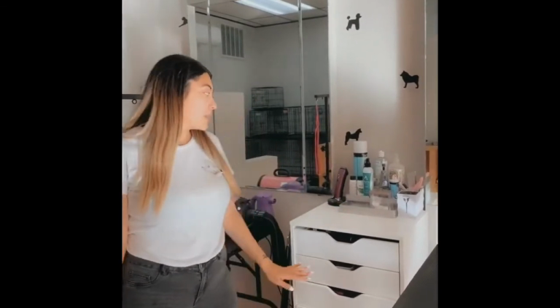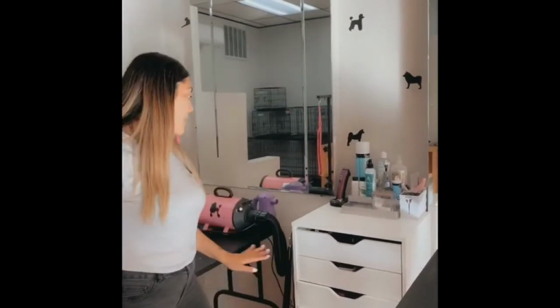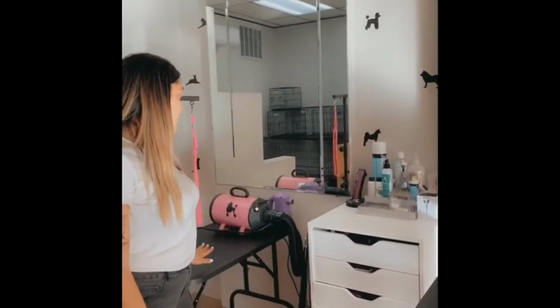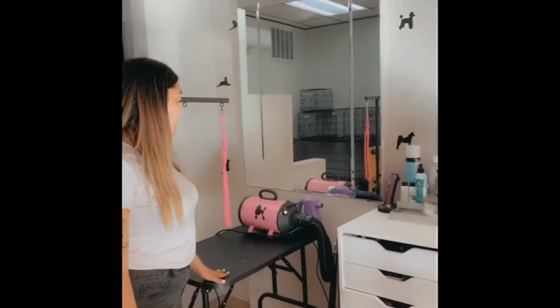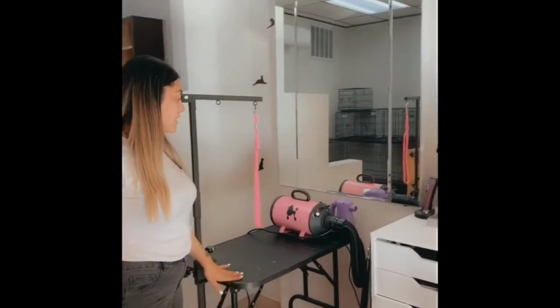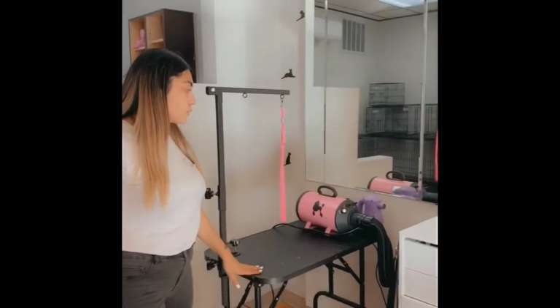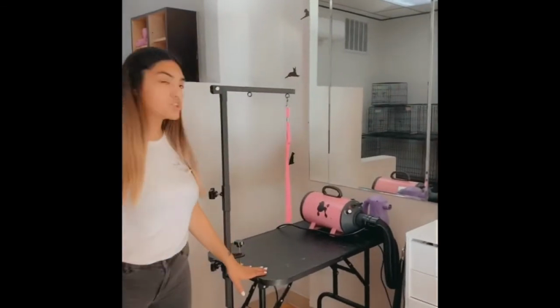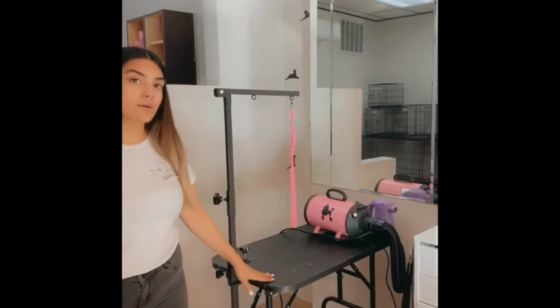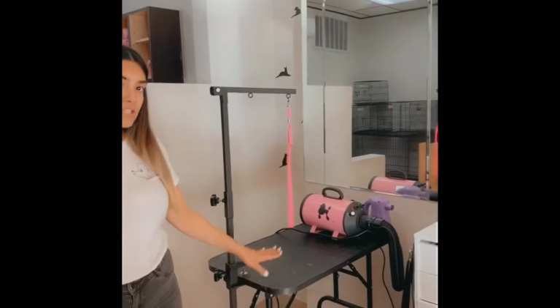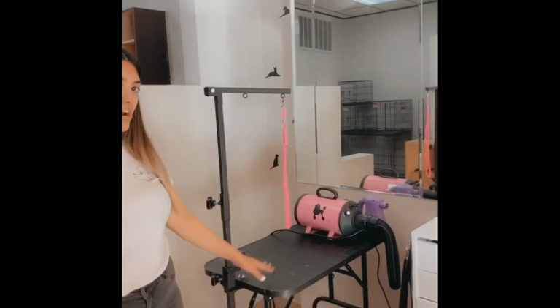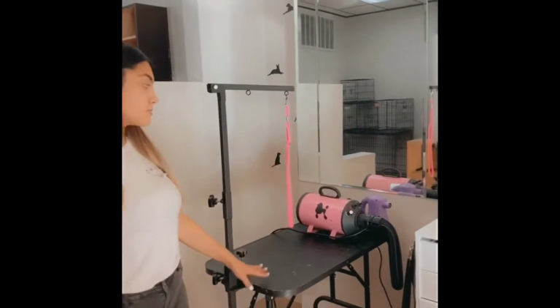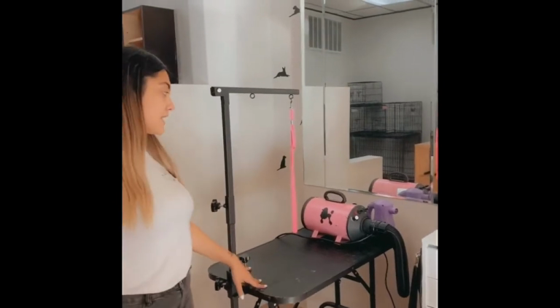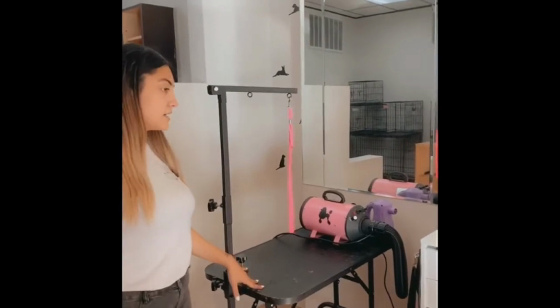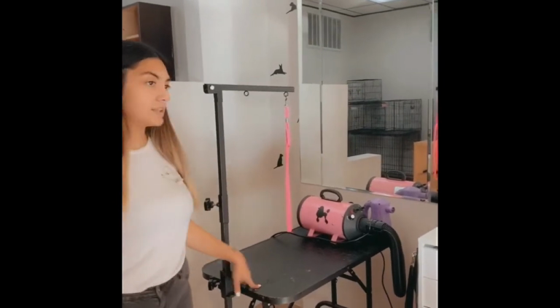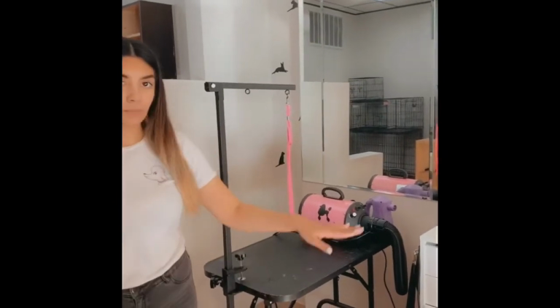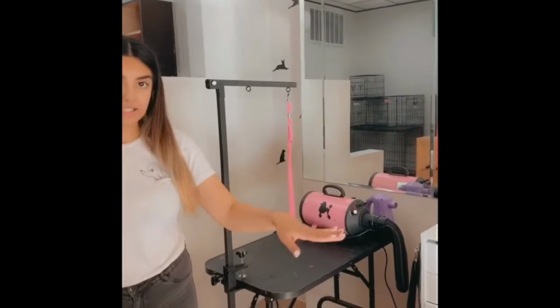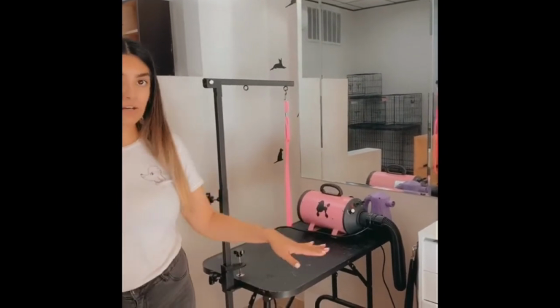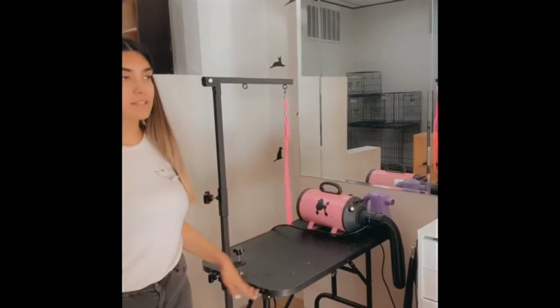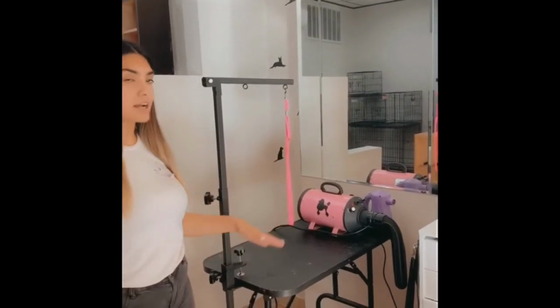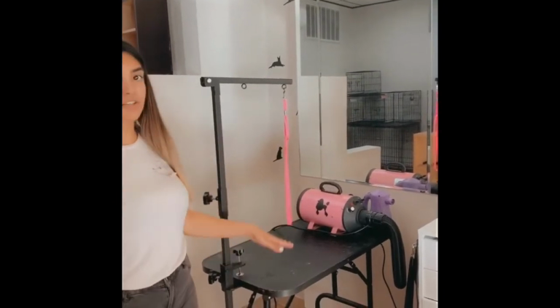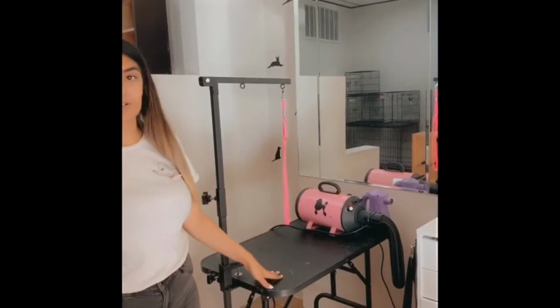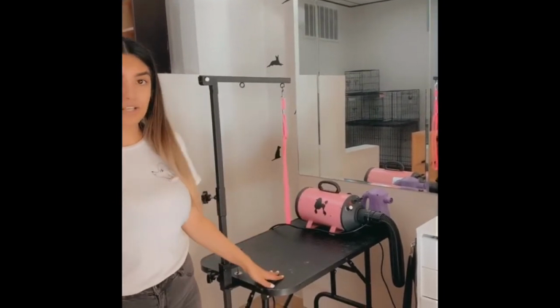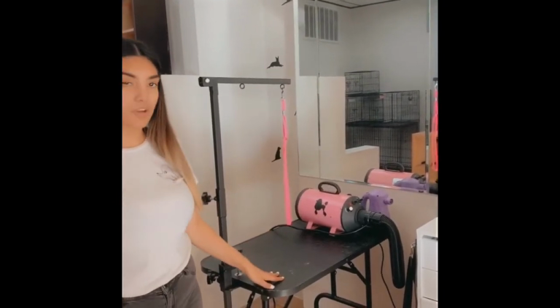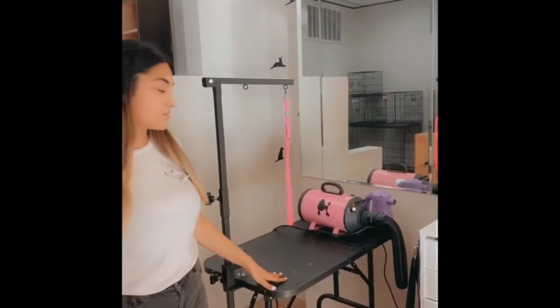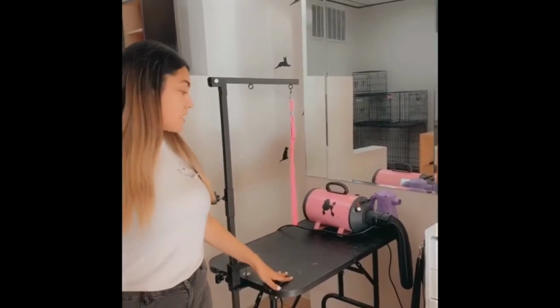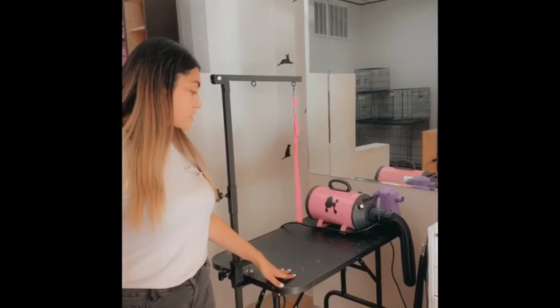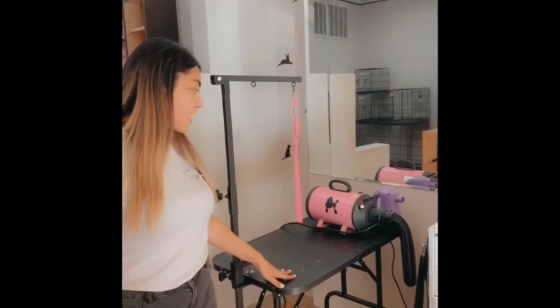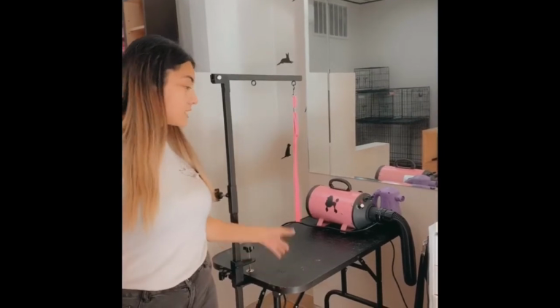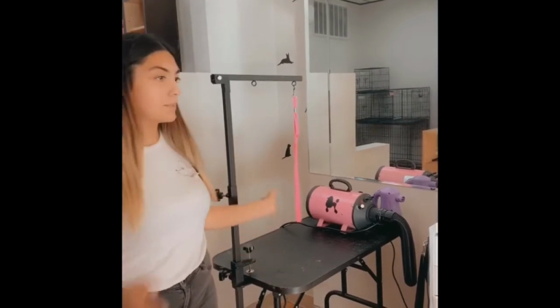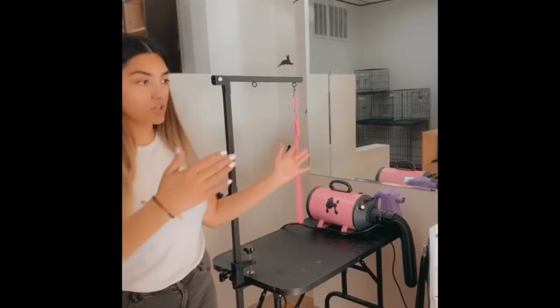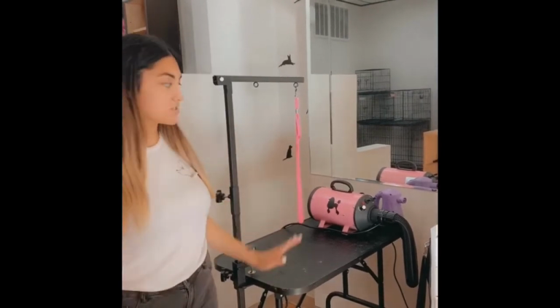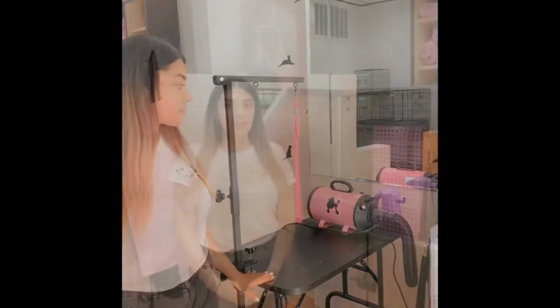And behind me here is where we dry the pets. We dry the small pets here and the big boys there, or sometimes the extra extra large boys — we mostly dry them in the tub and then transfer them over.